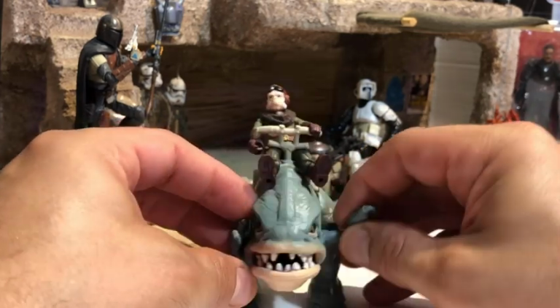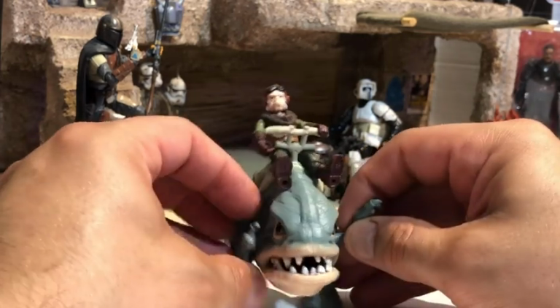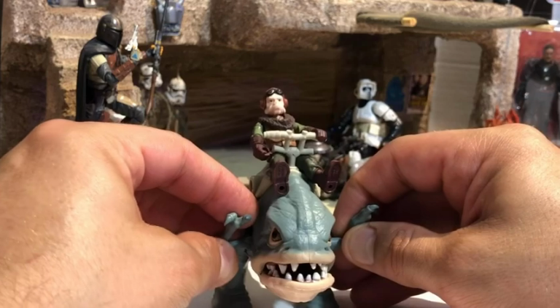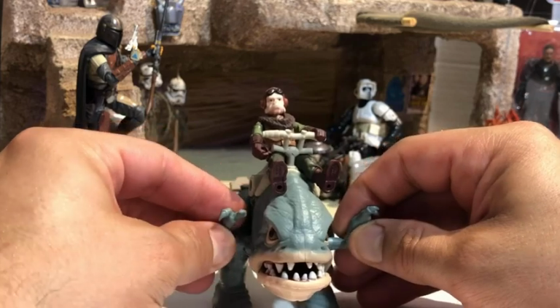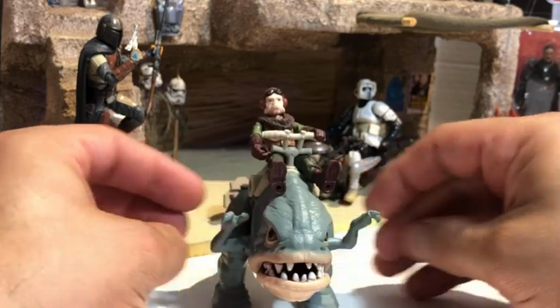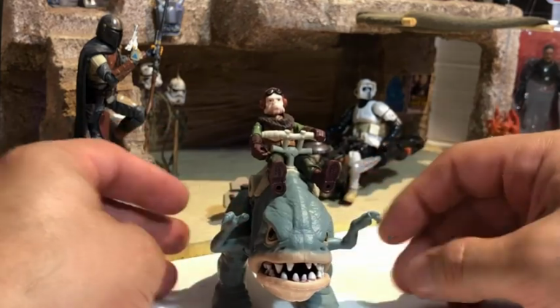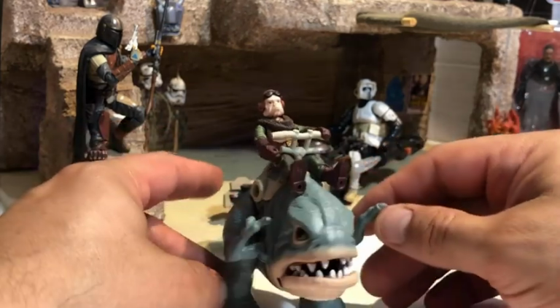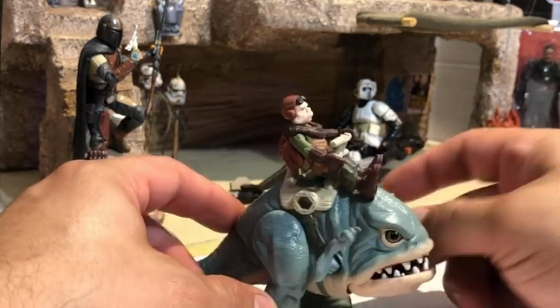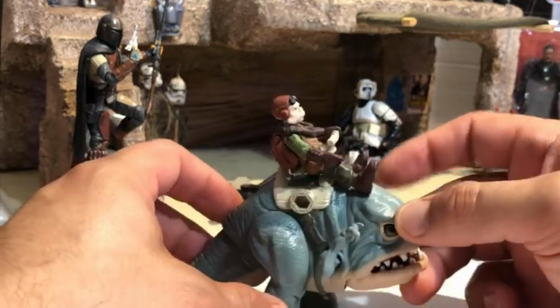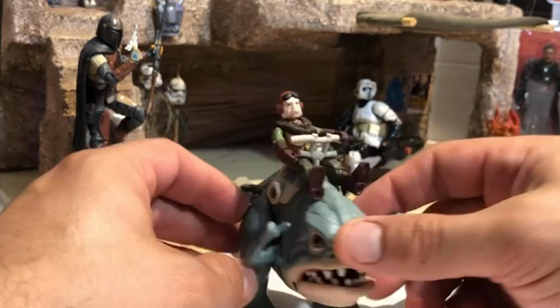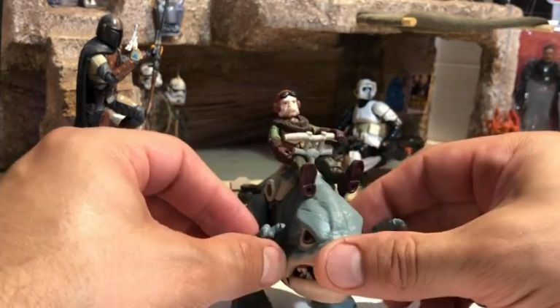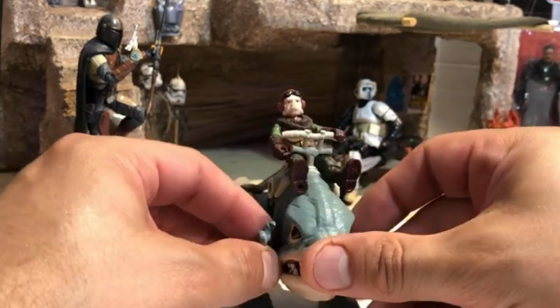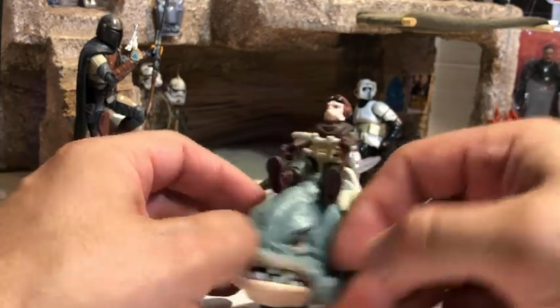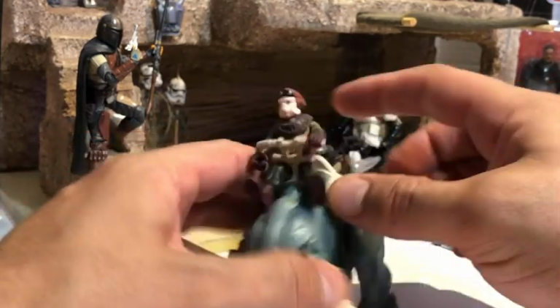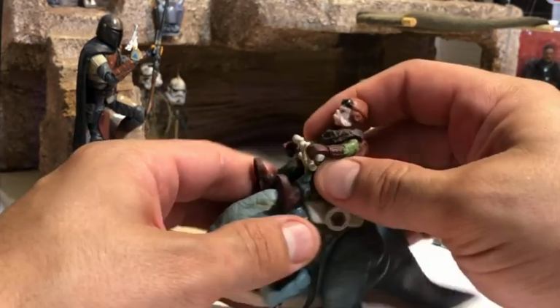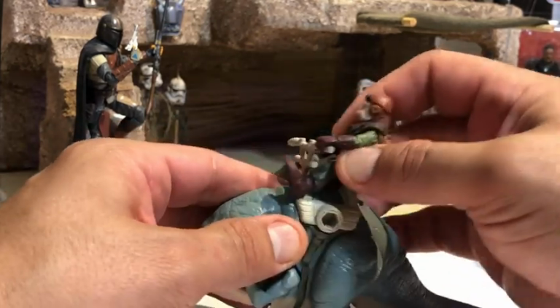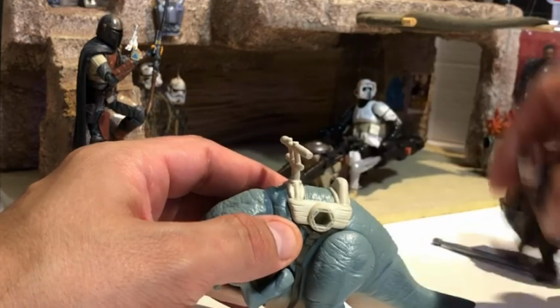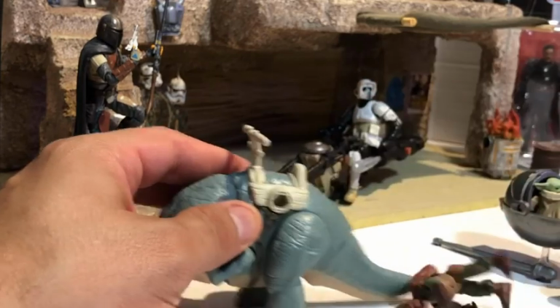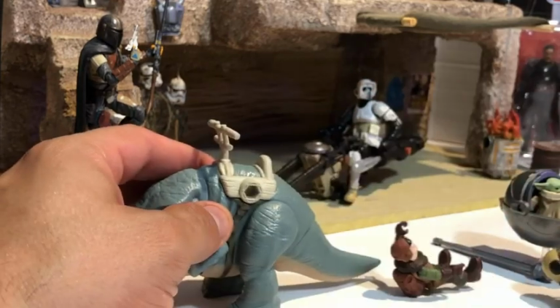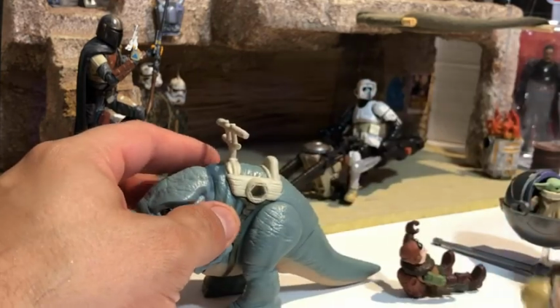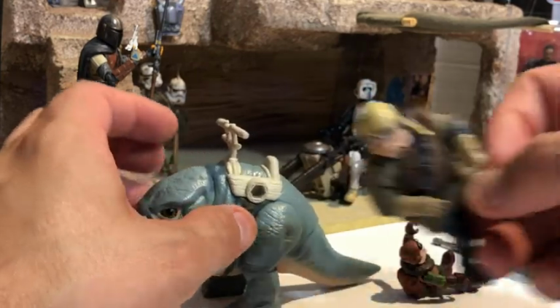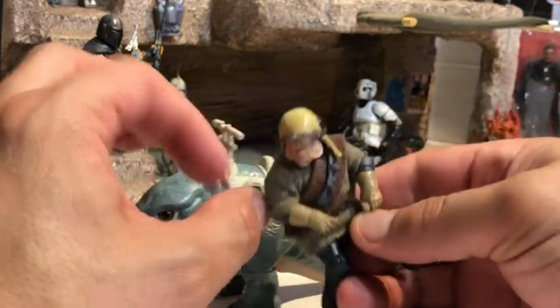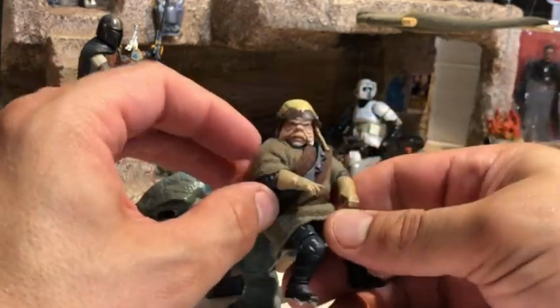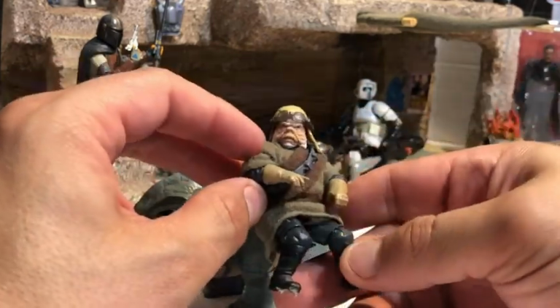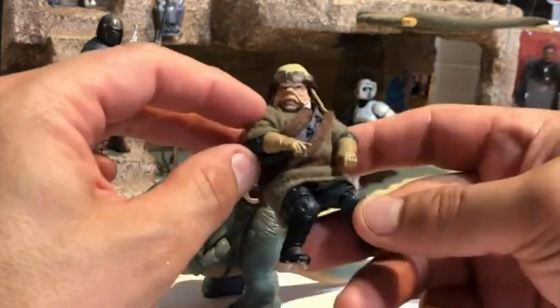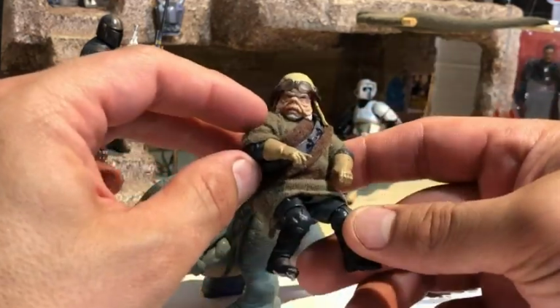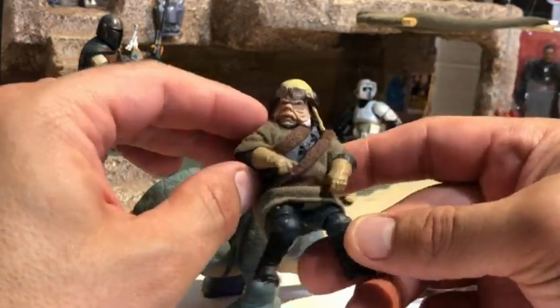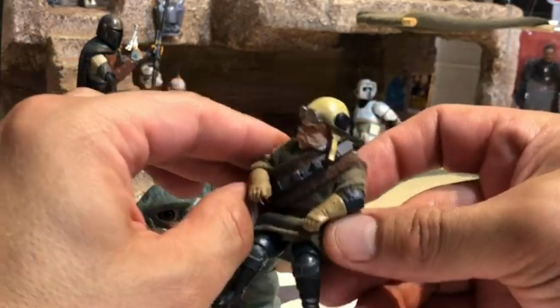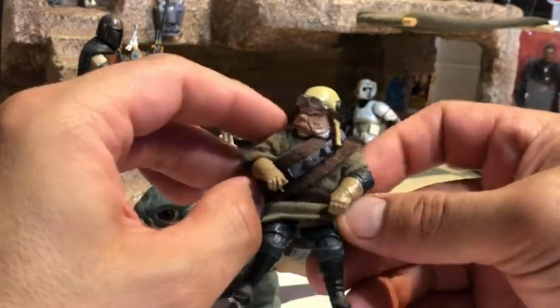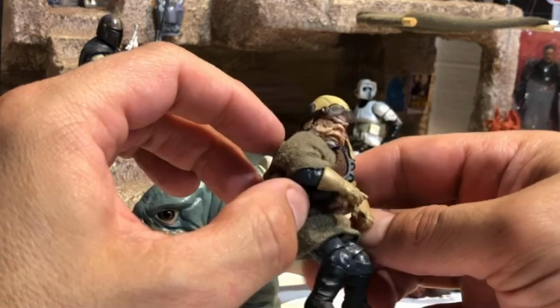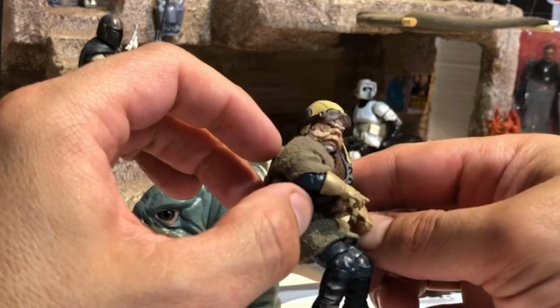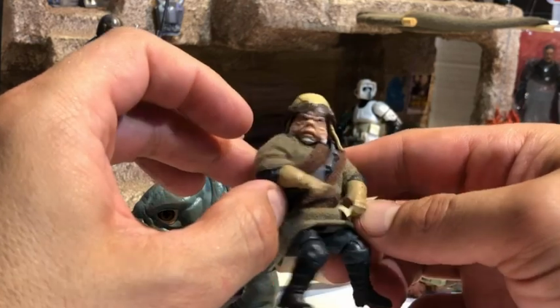The articulation on the arms is incredible — they move up and down and are on a ball joint. The only thing about Mission Fleet is these figures are a bit small in scale.